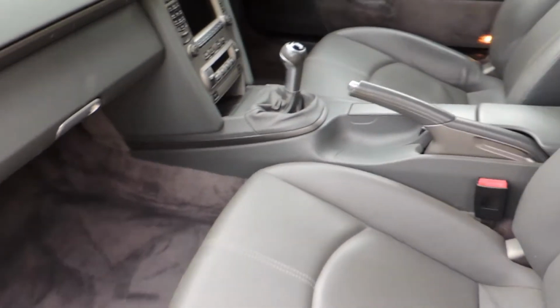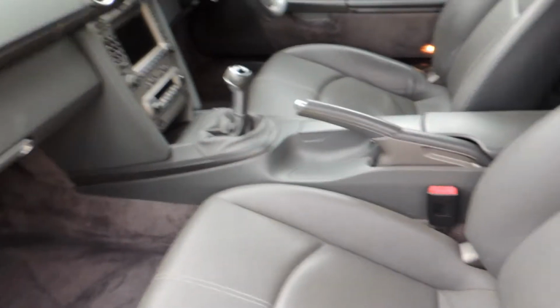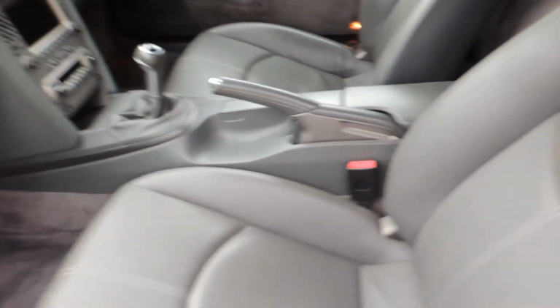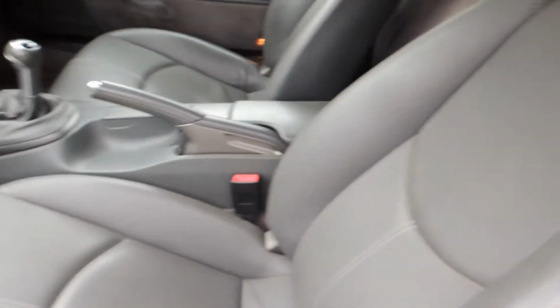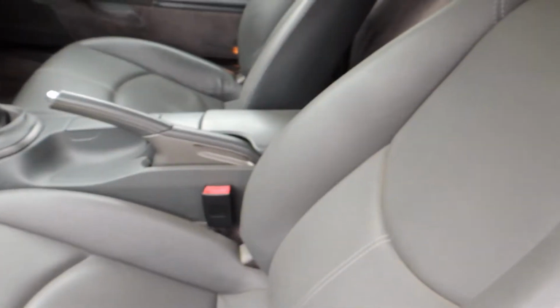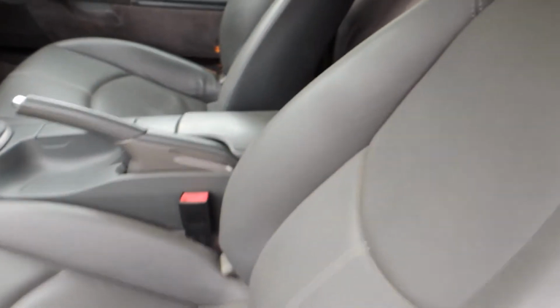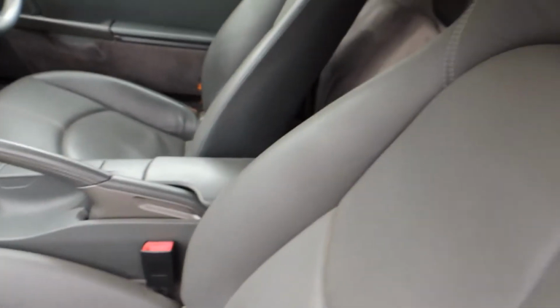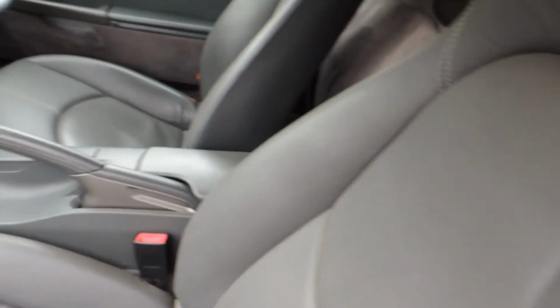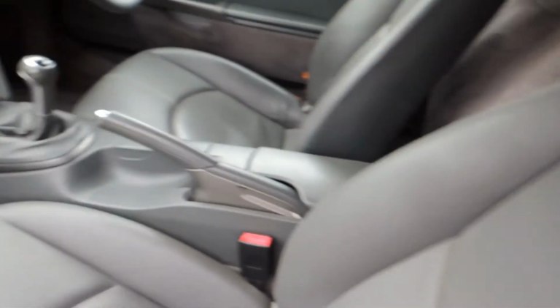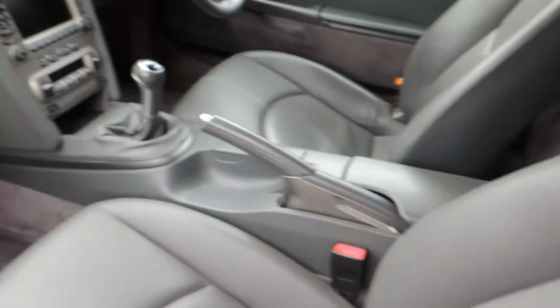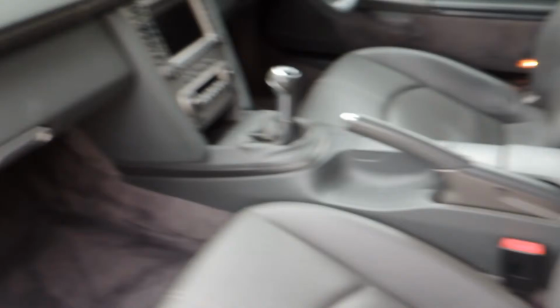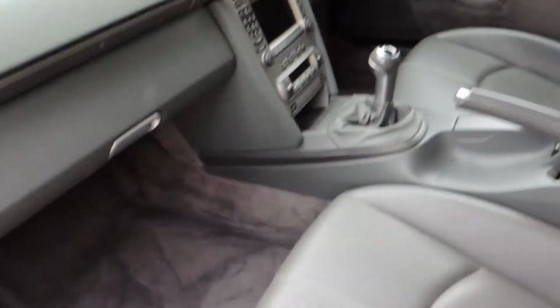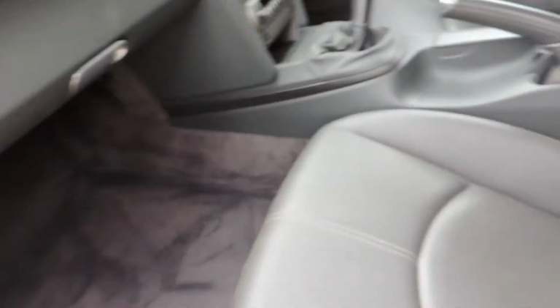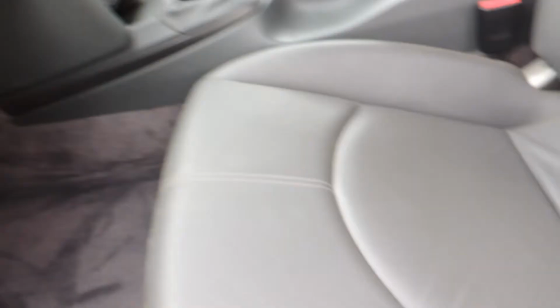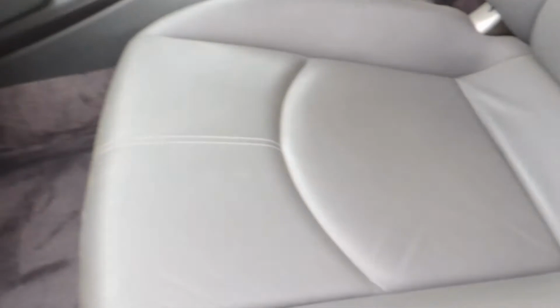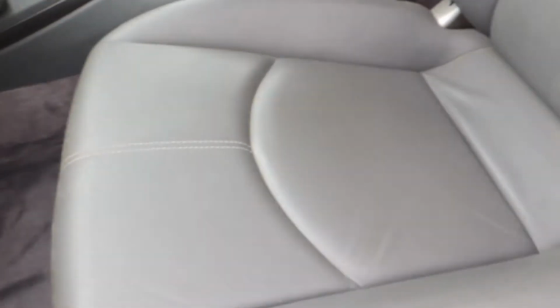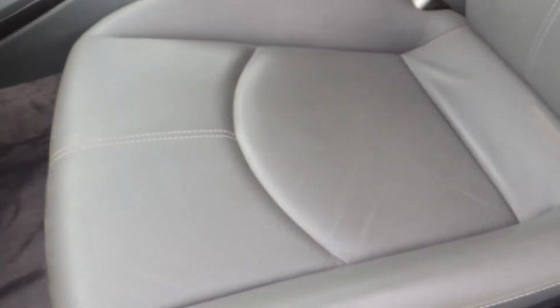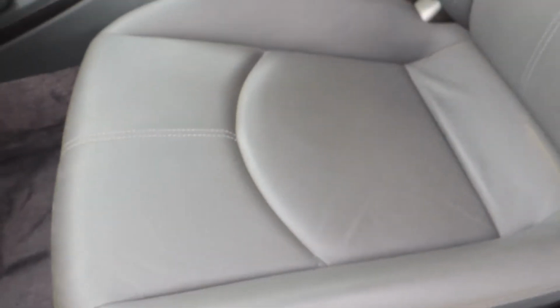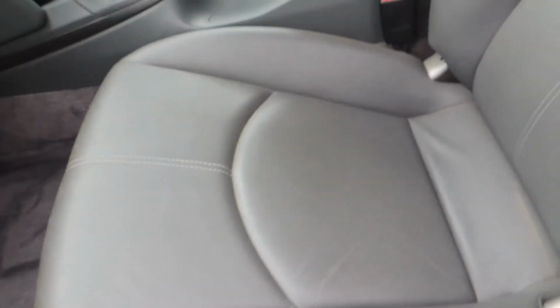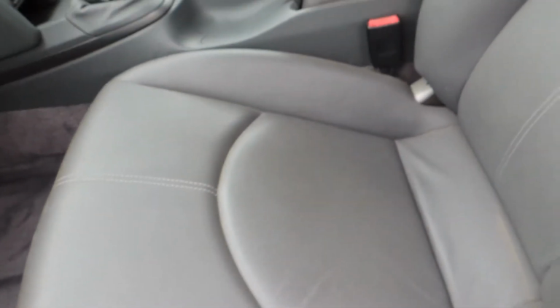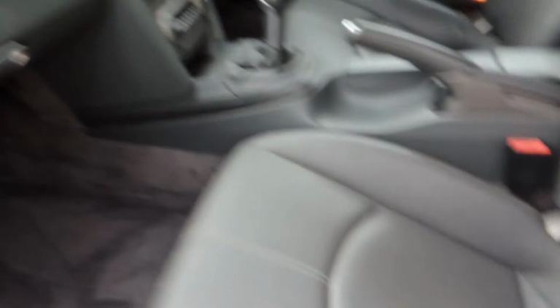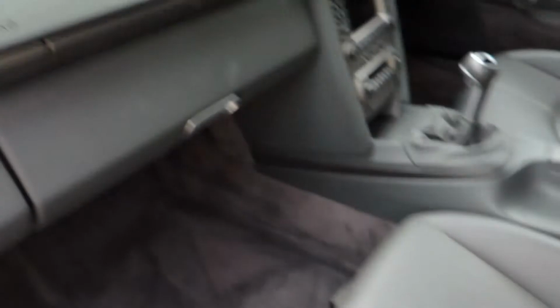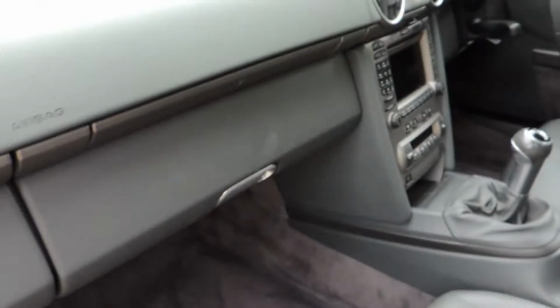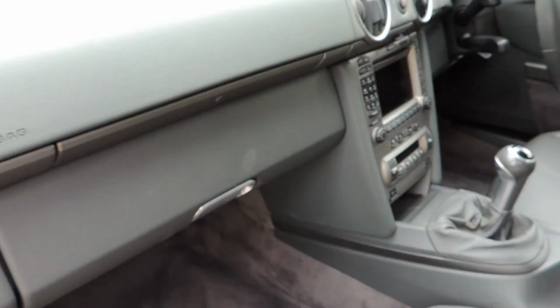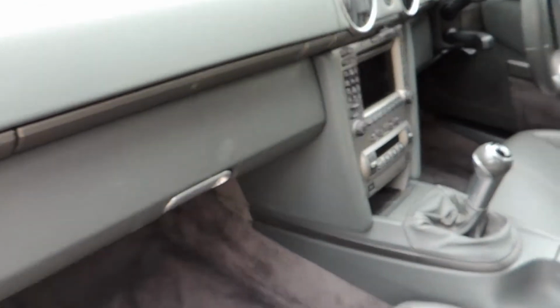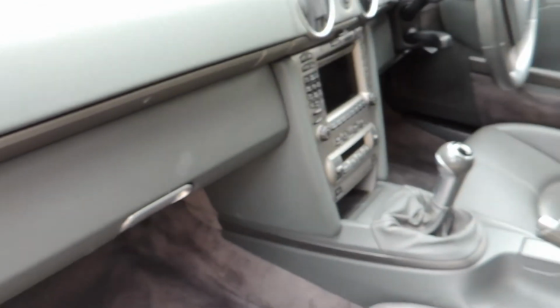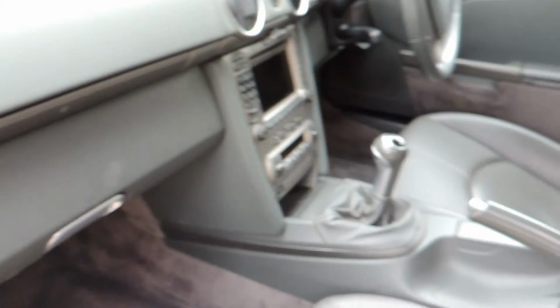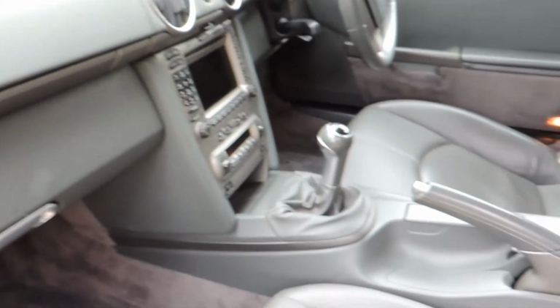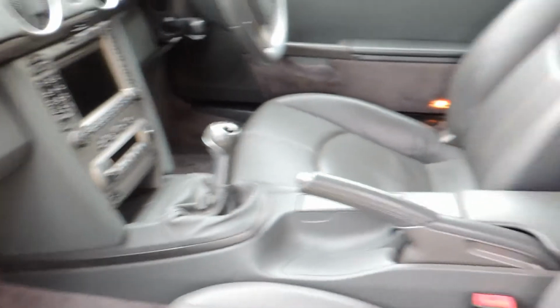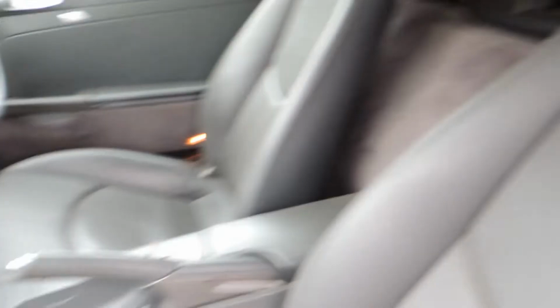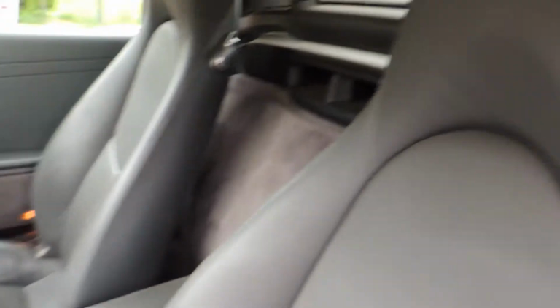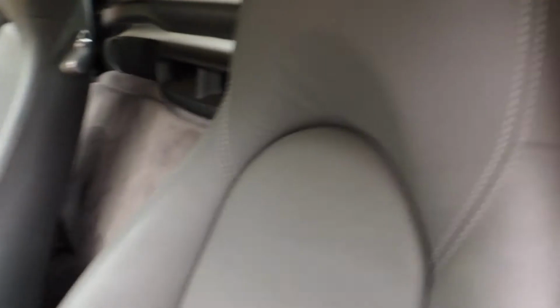Internally this Porsche Boxster again is exactly as you would expect to find it. There are no rips or tears on the seats or trim. This car certainly has not been abused in any way.